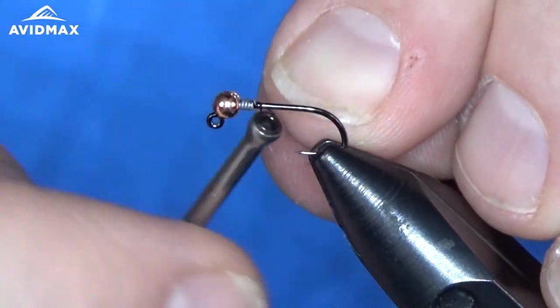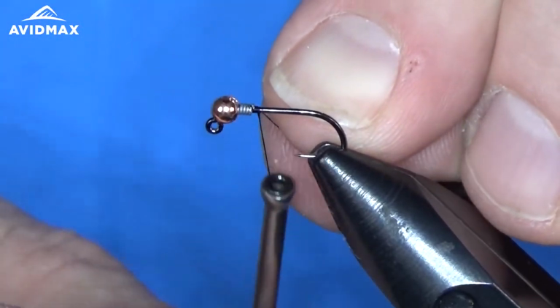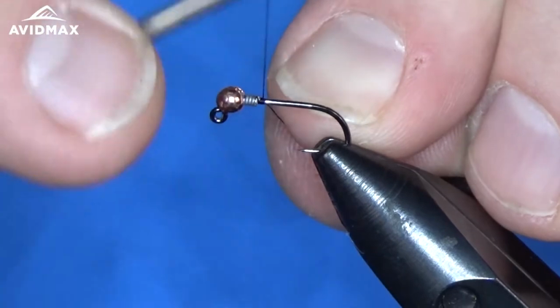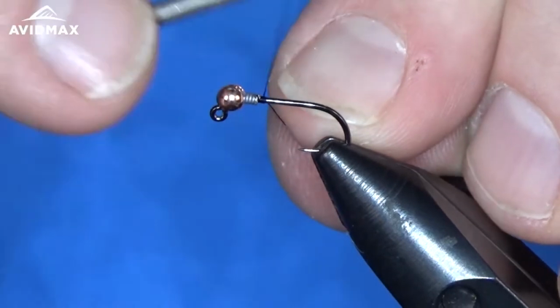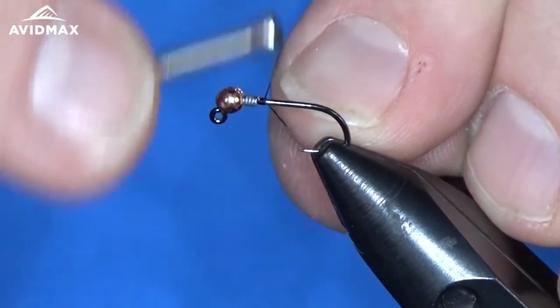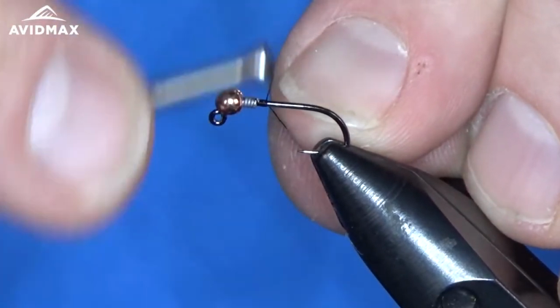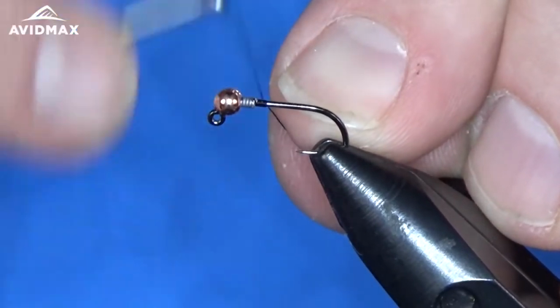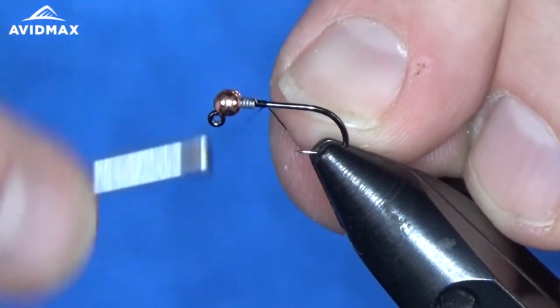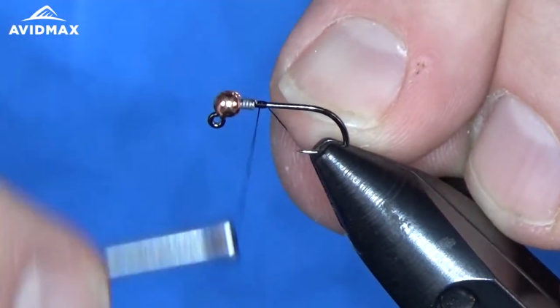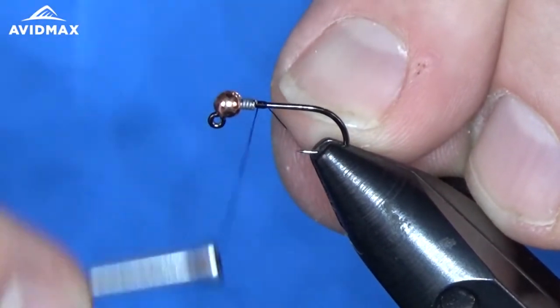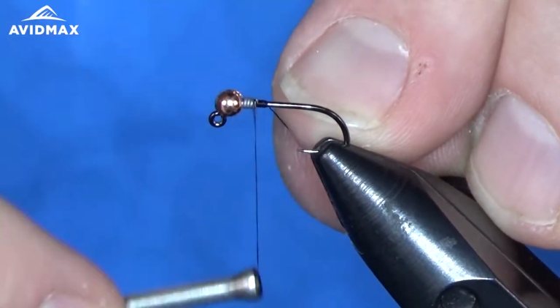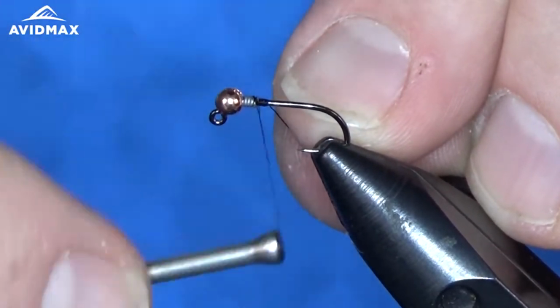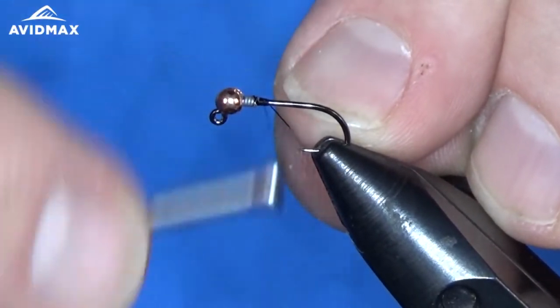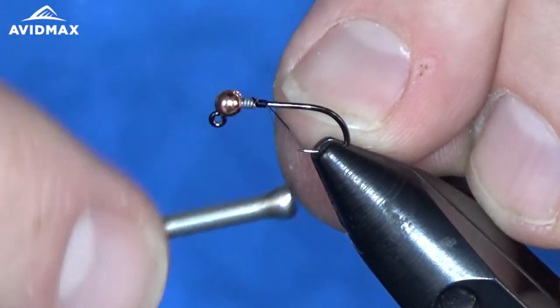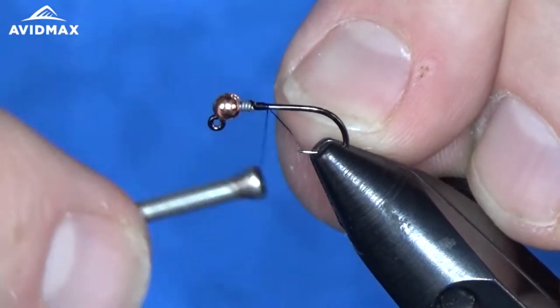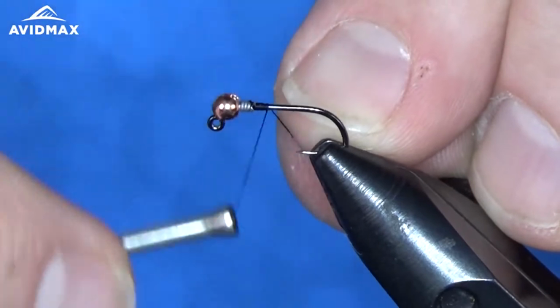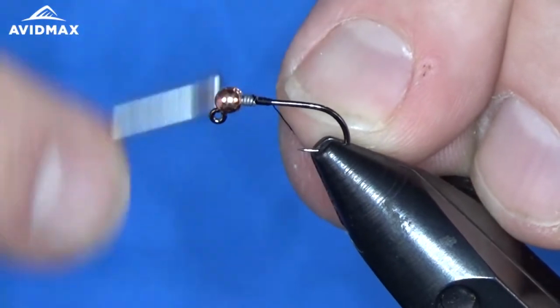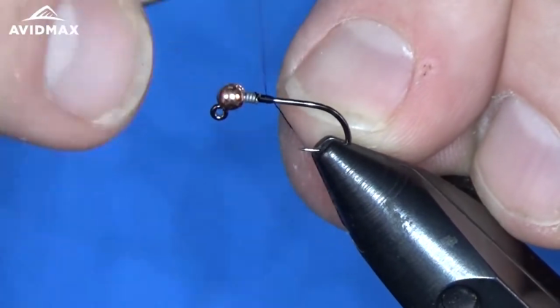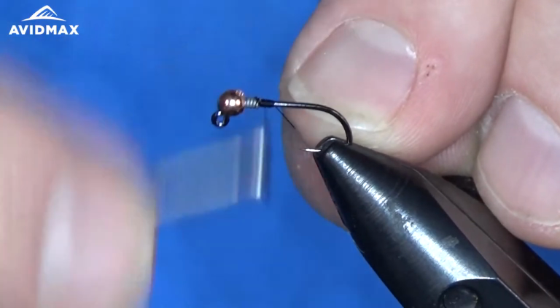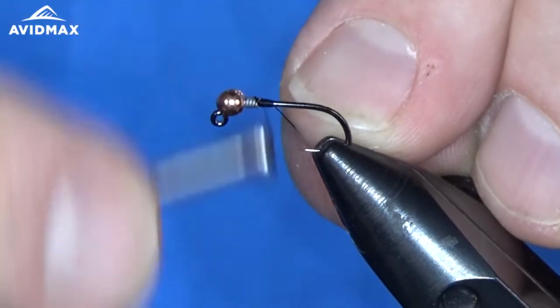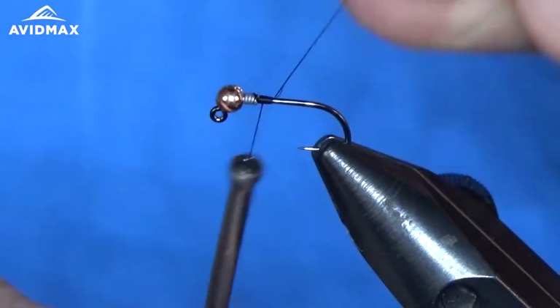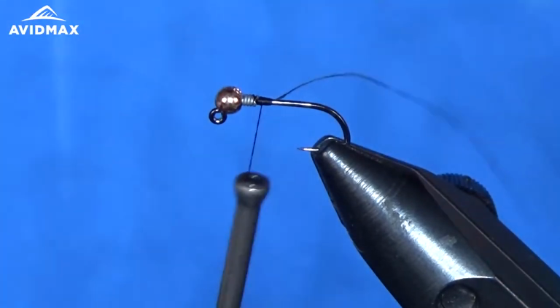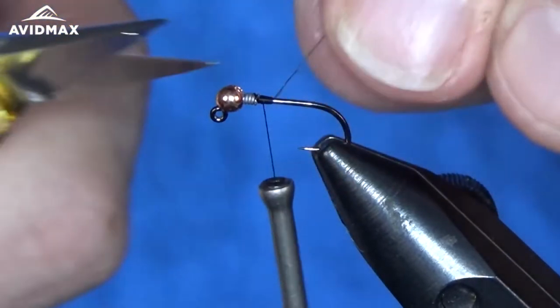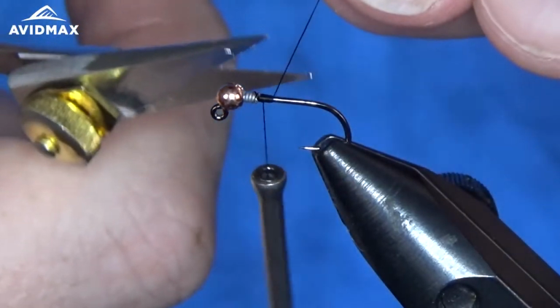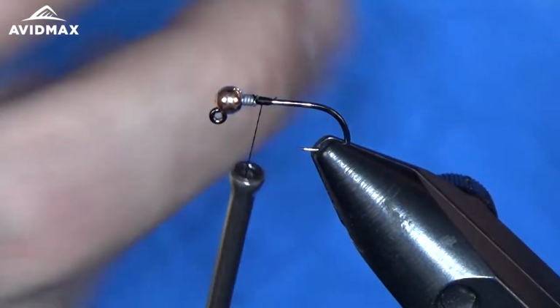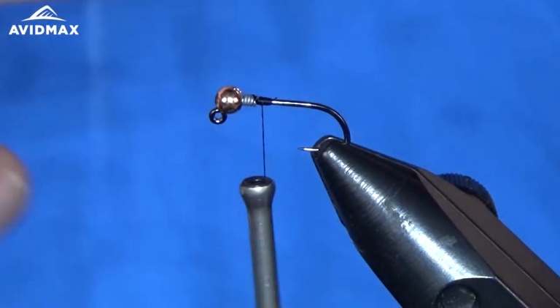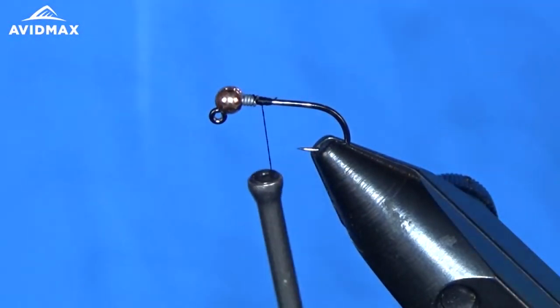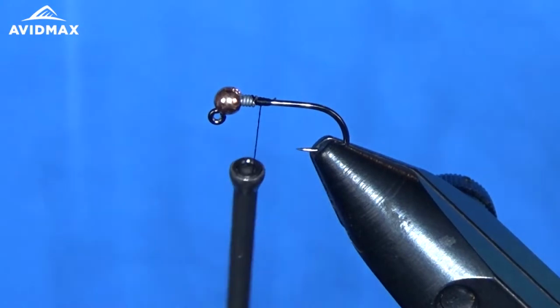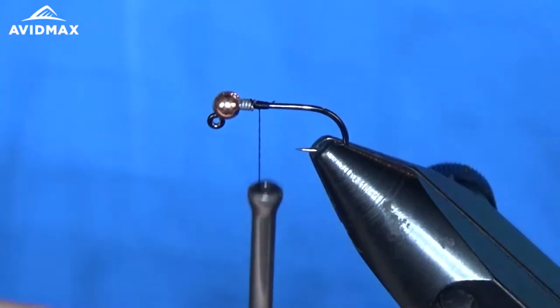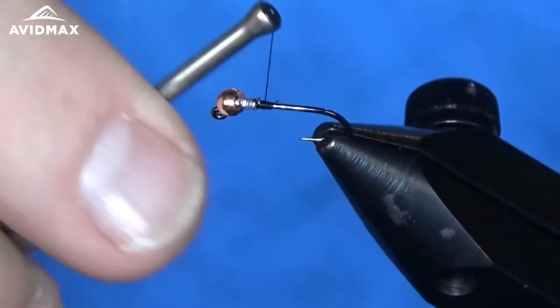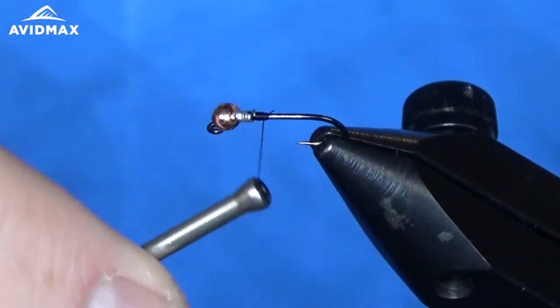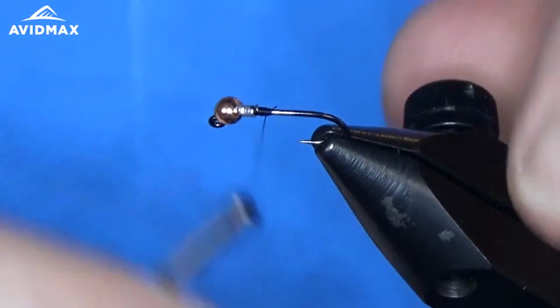I'm going to start my thread right behind where that lead wire ends and build up a little bit of a thread ramp just to keep everything secure, and start to work on that profile of this fly.